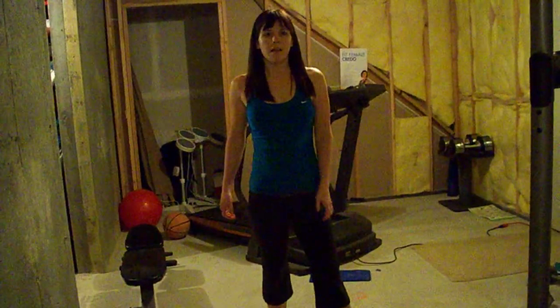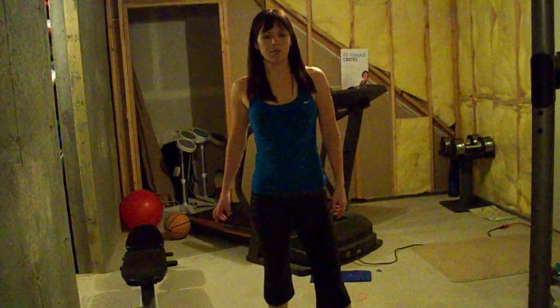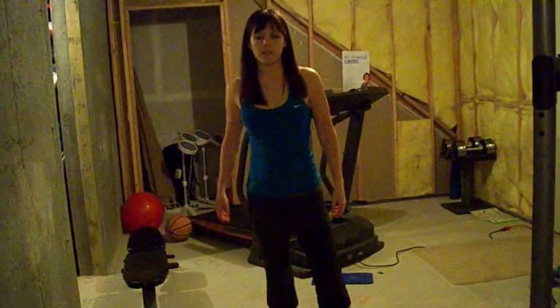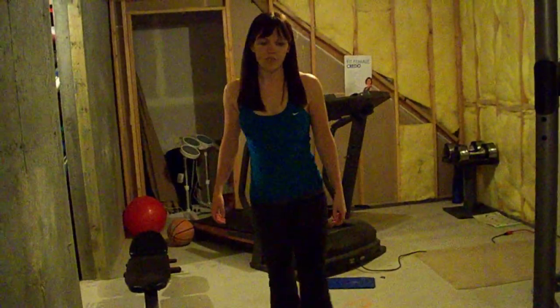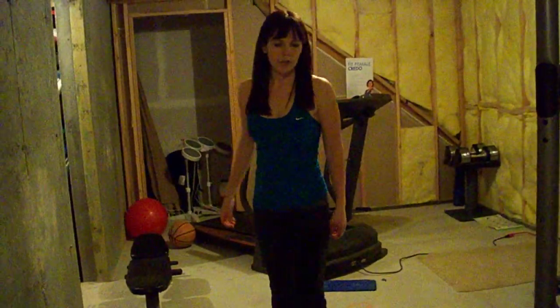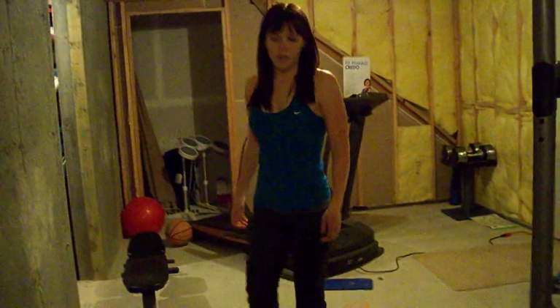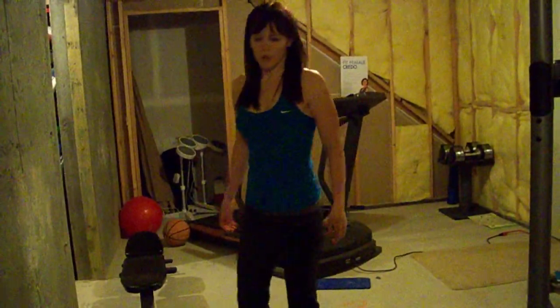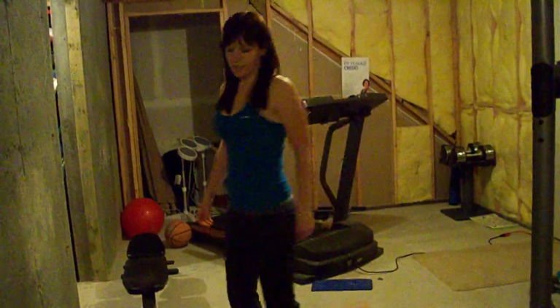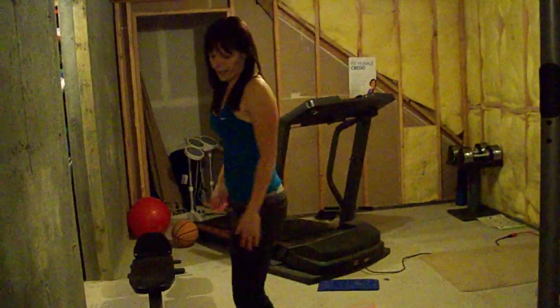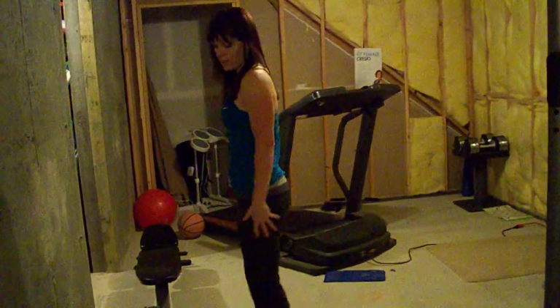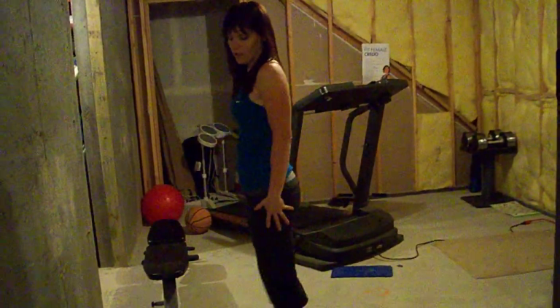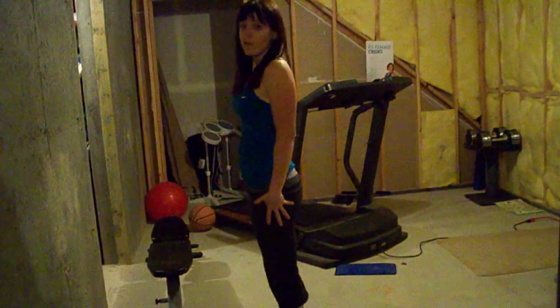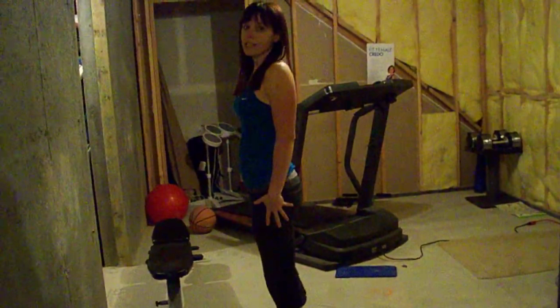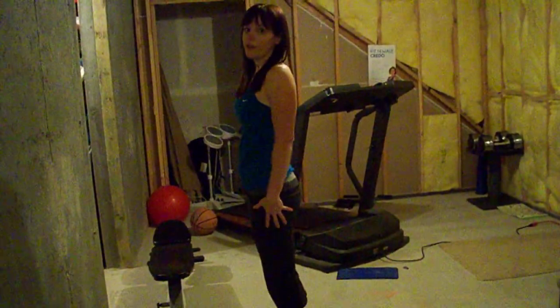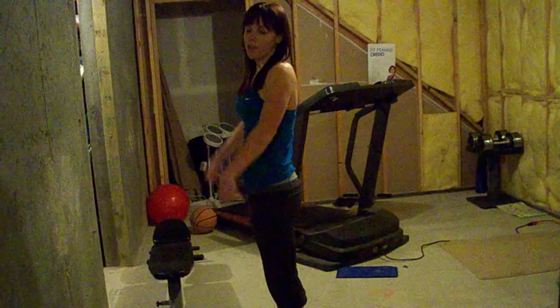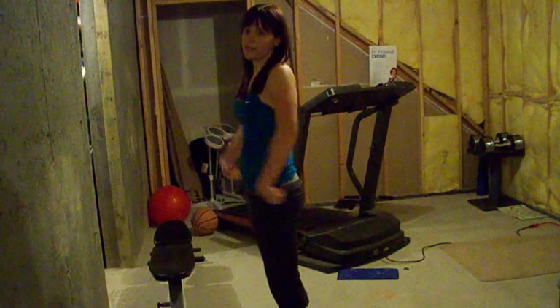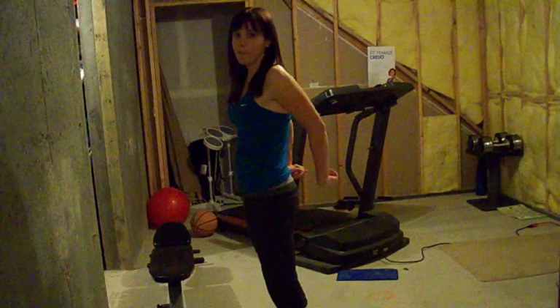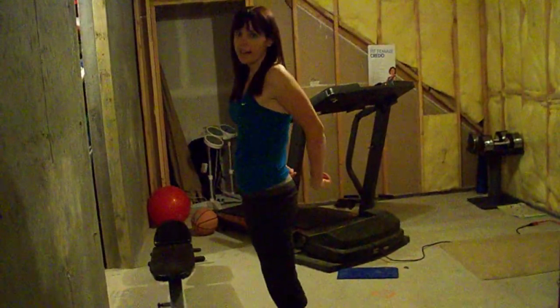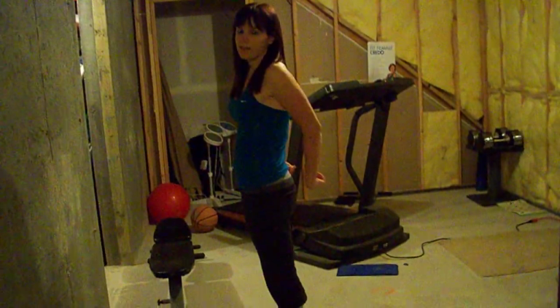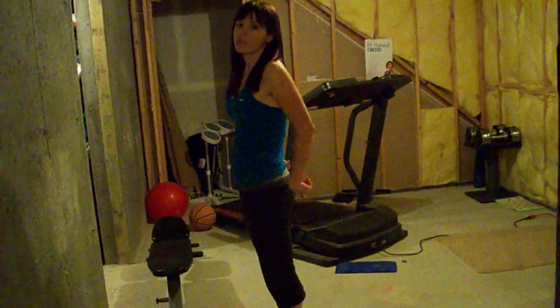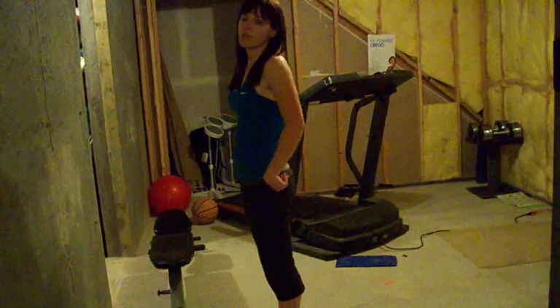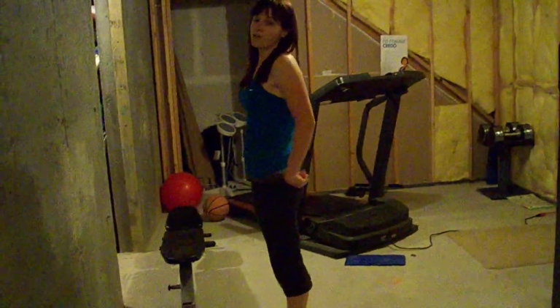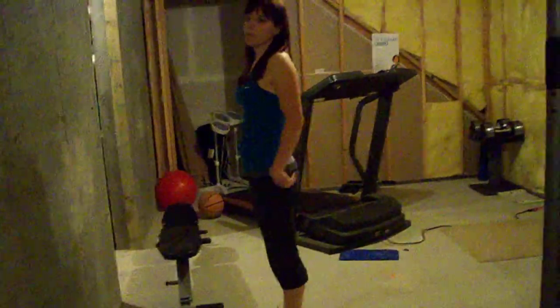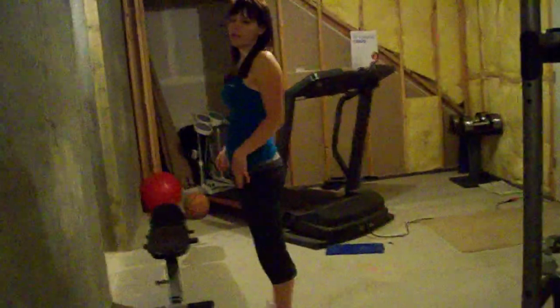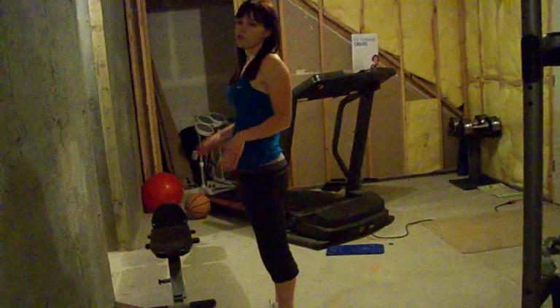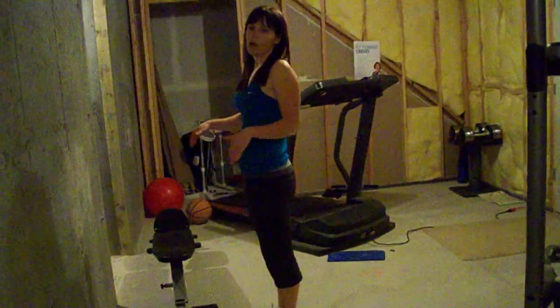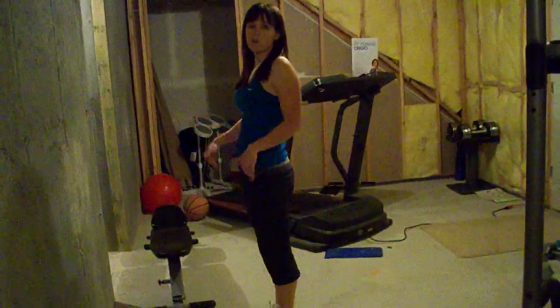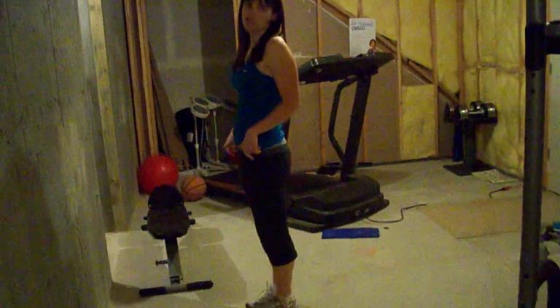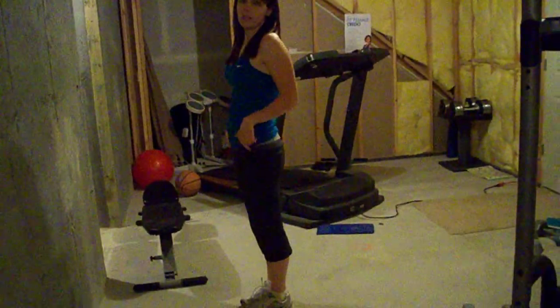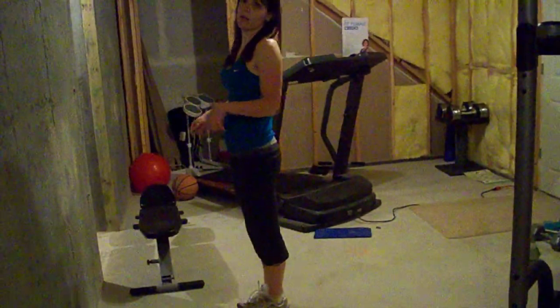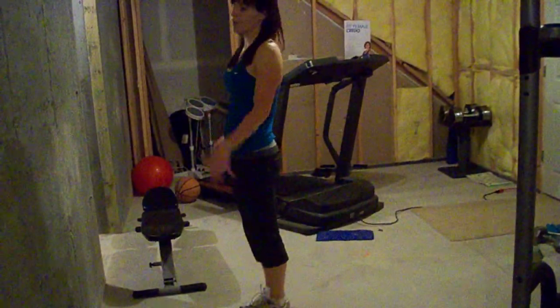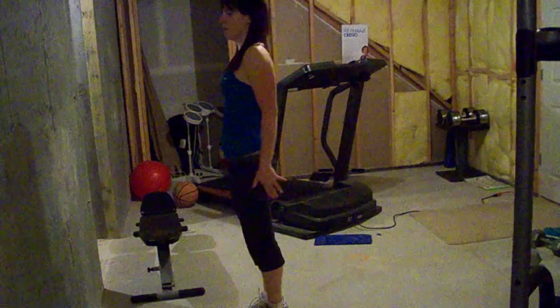In a reverse lunge, you're going to stand feet together and step back into the lunge. Remember with the lunge, you don't want your knees going out over your toes.